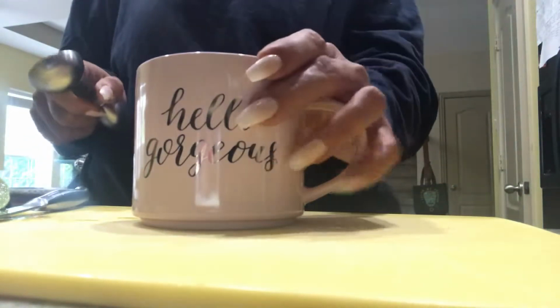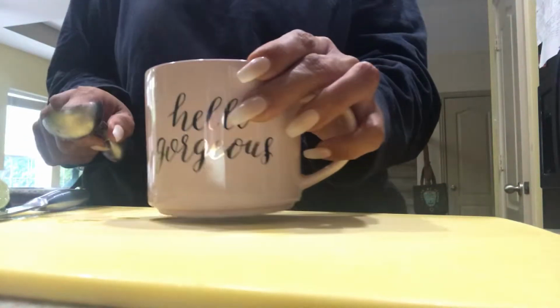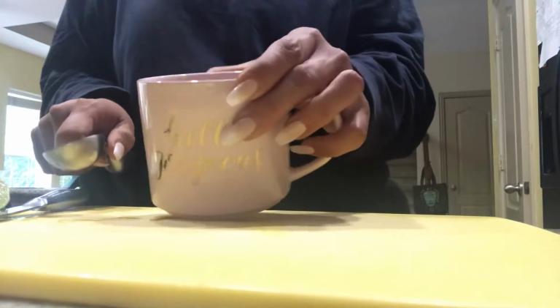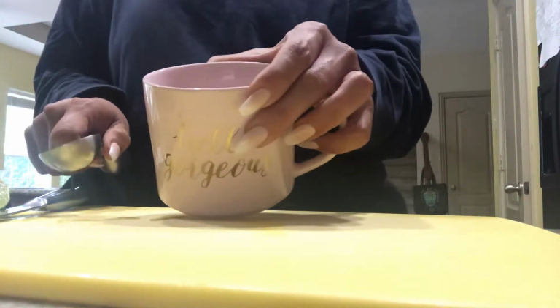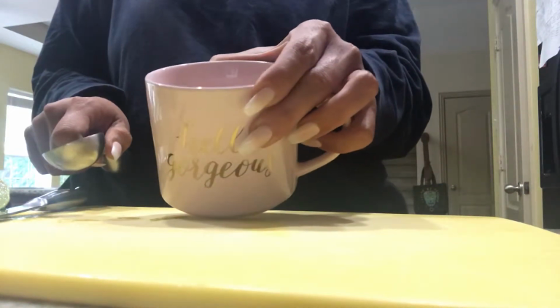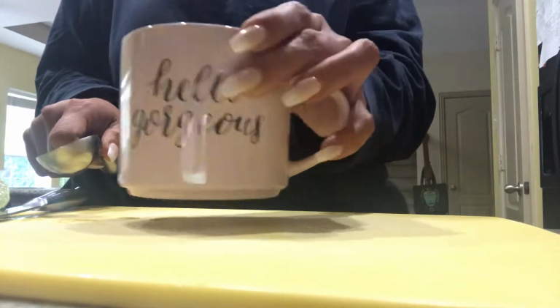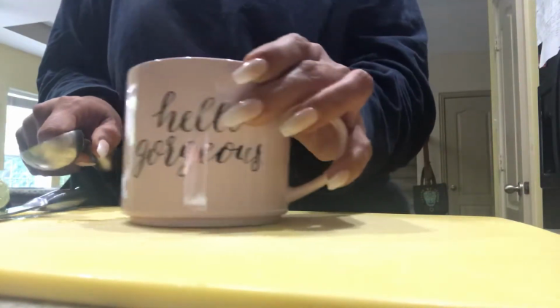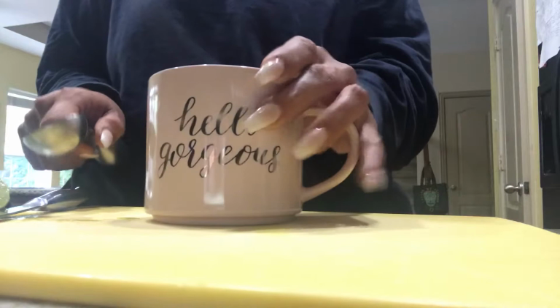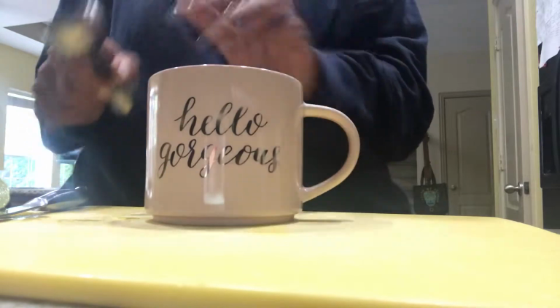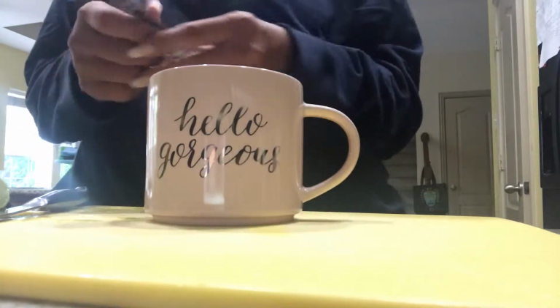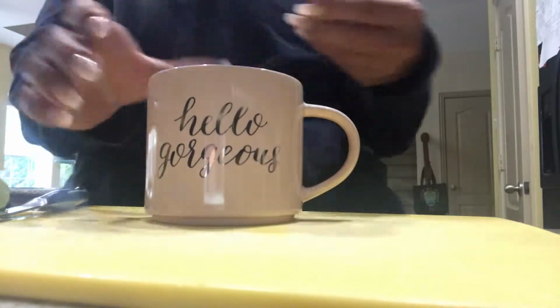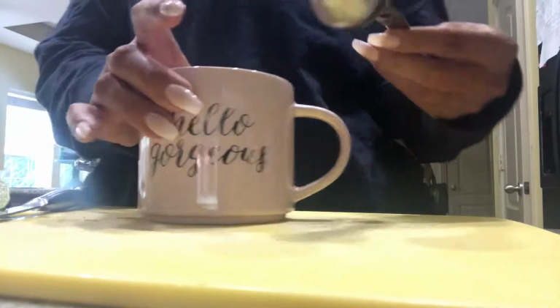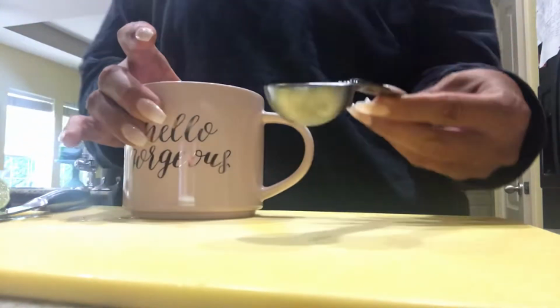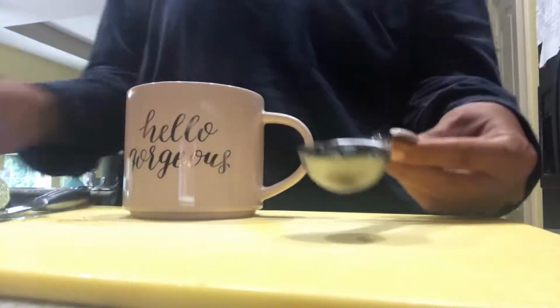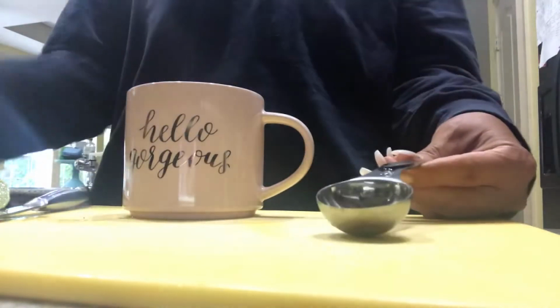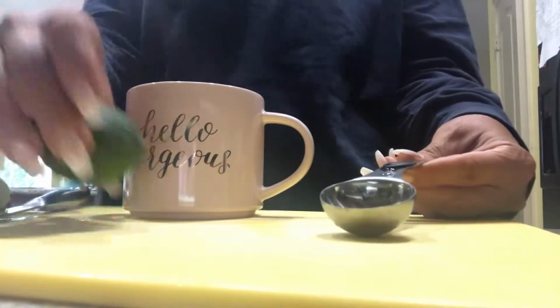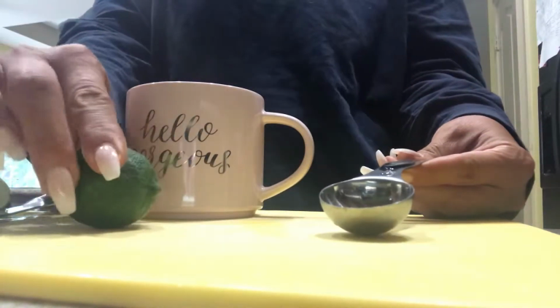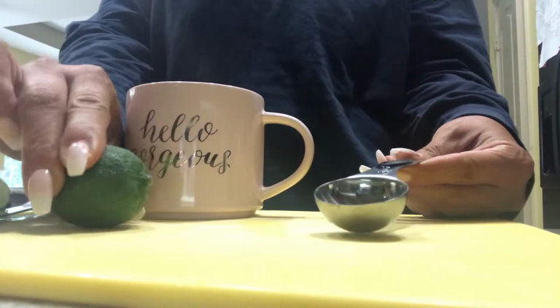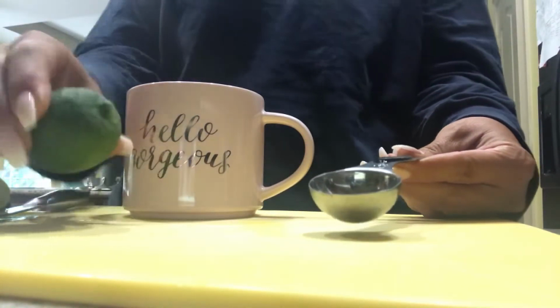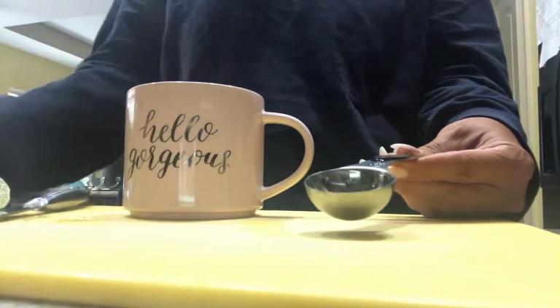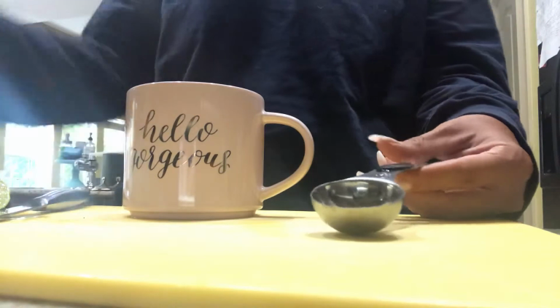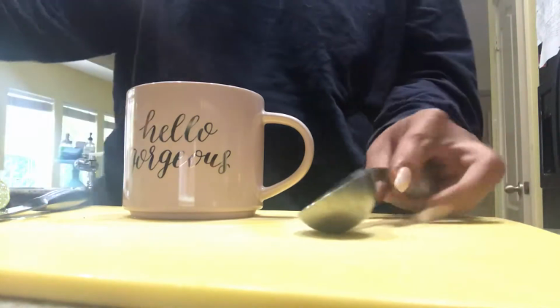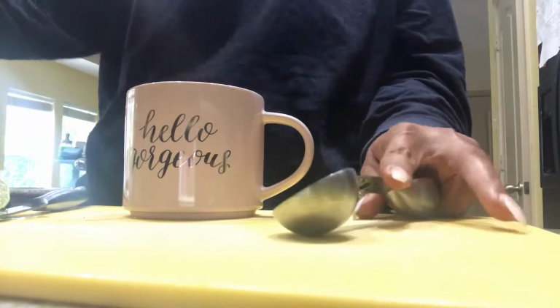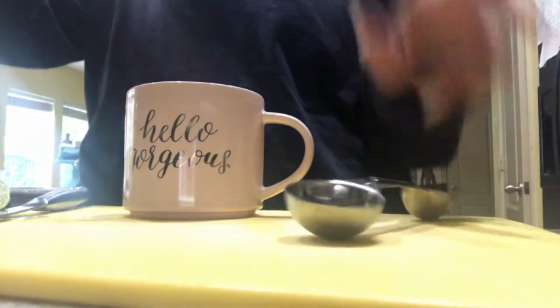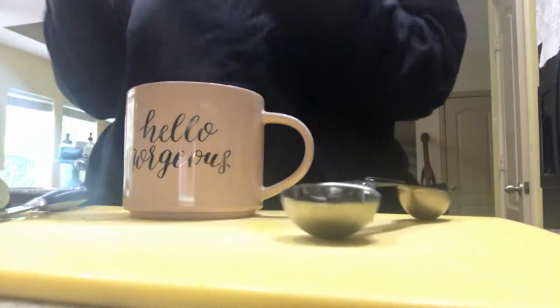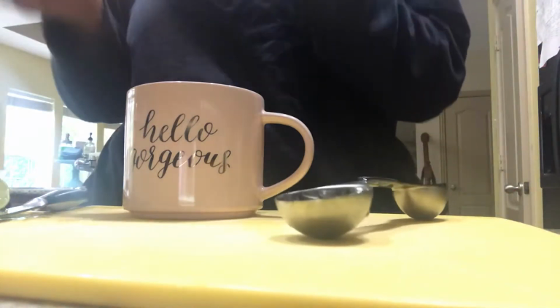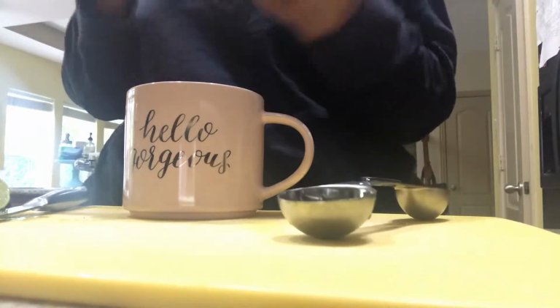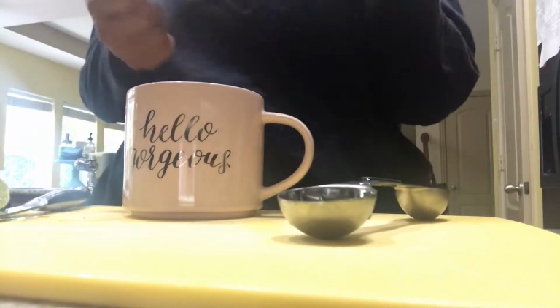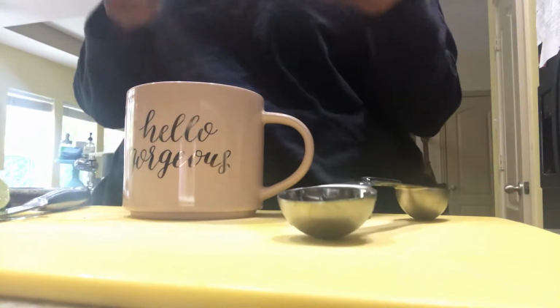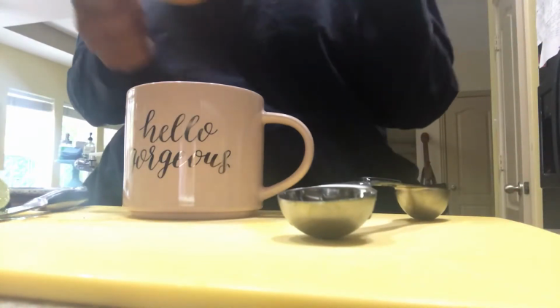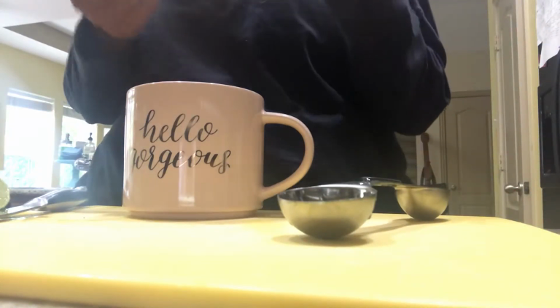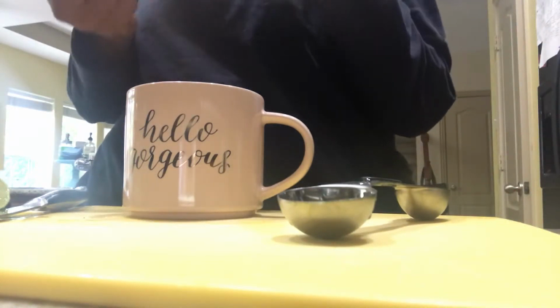So I have a cup of boiling water in here, just one cup. And today I have limes instead of lemons because I ran out of lemons. So it doesn't really matter — it's the same principle, same effect.